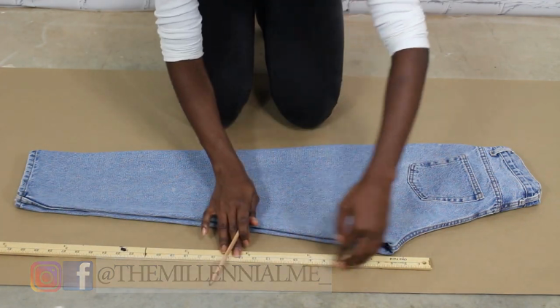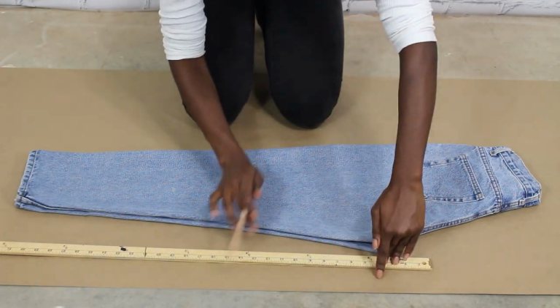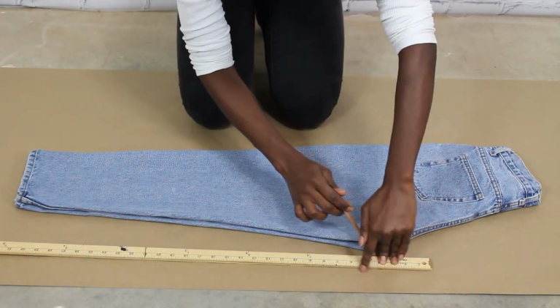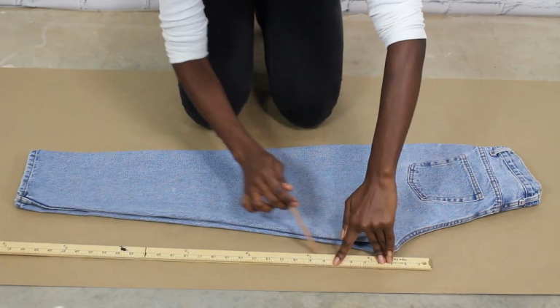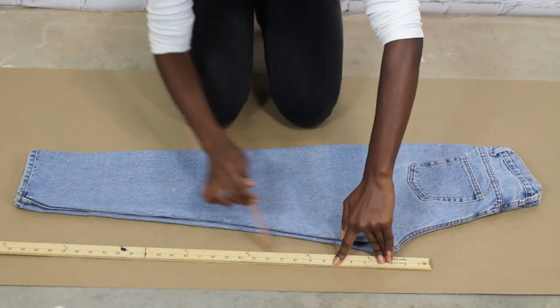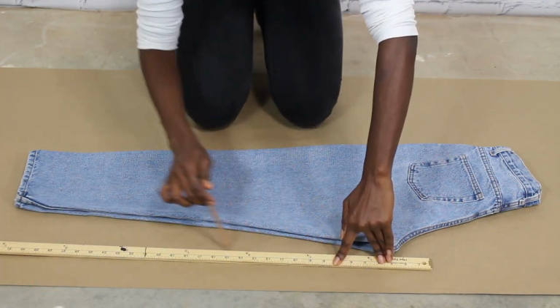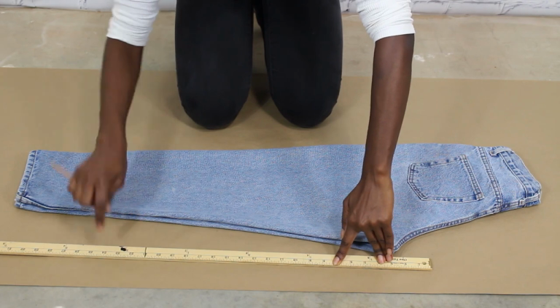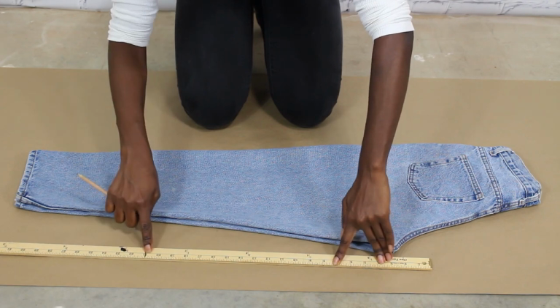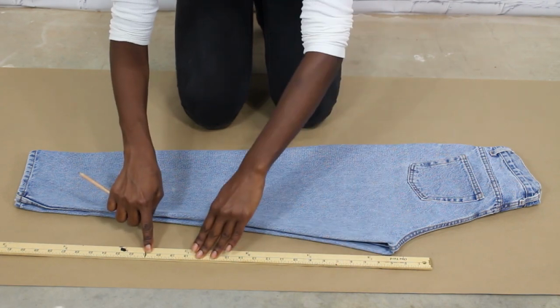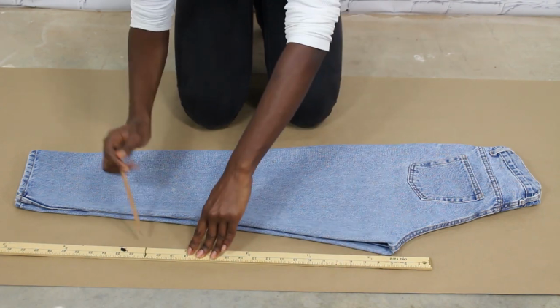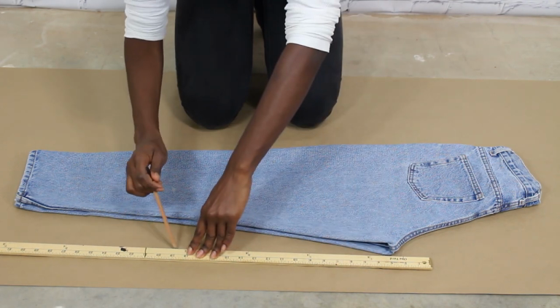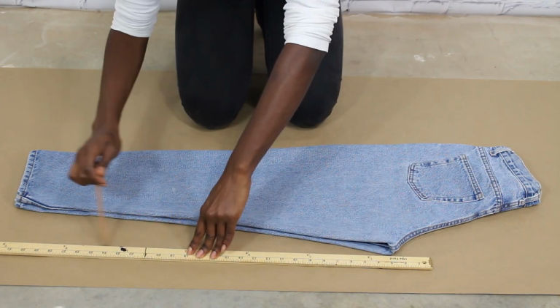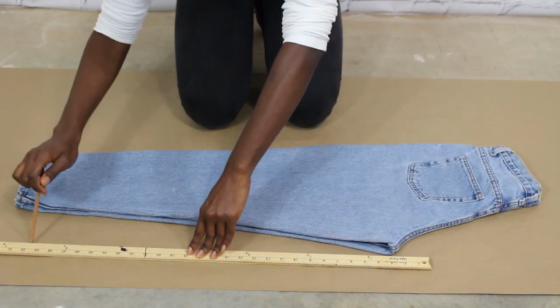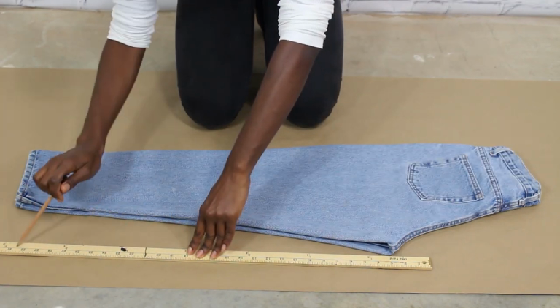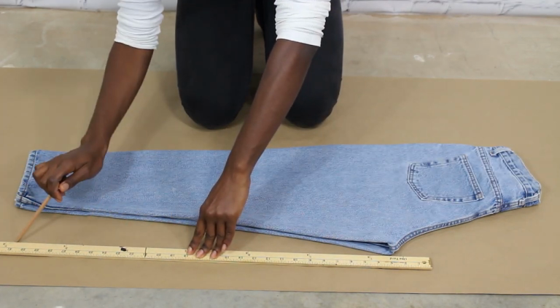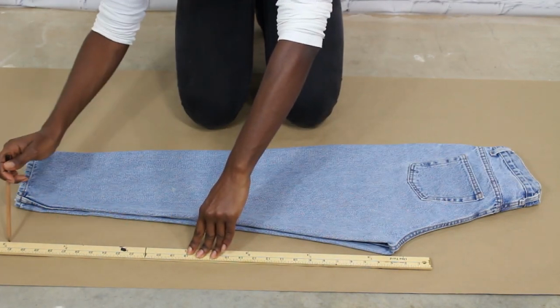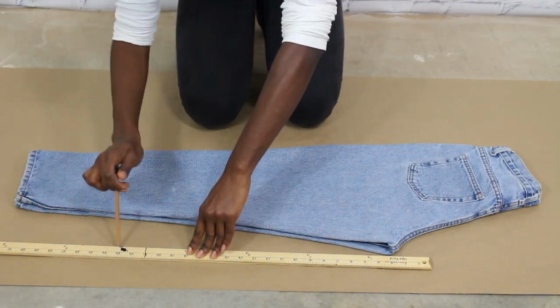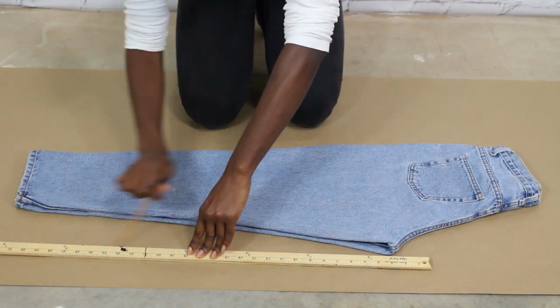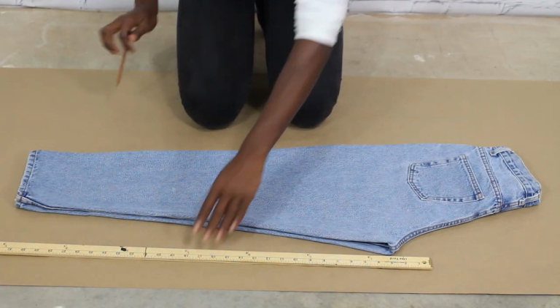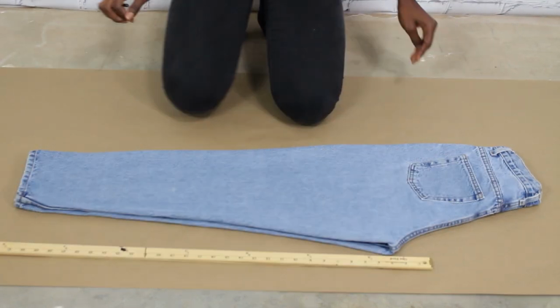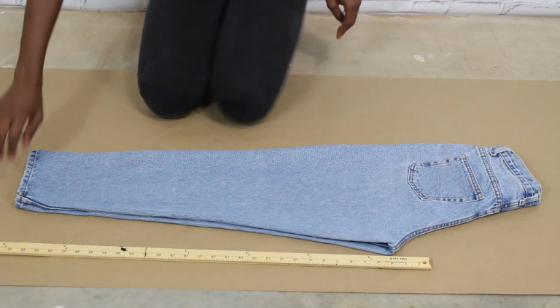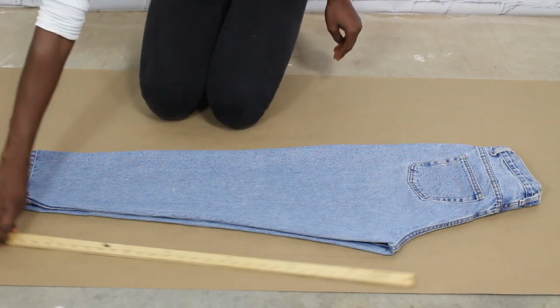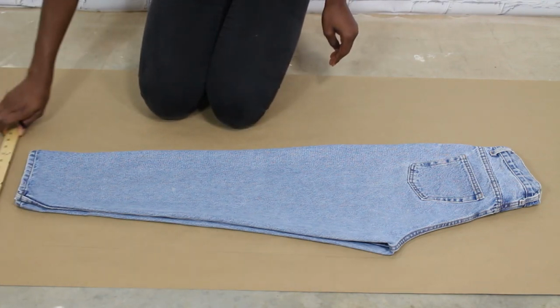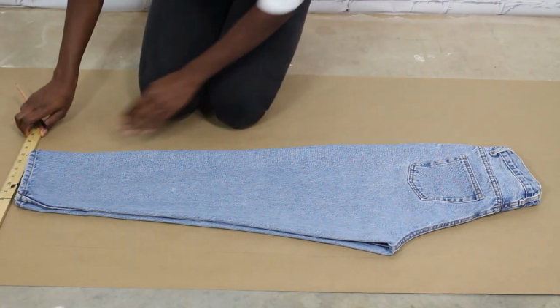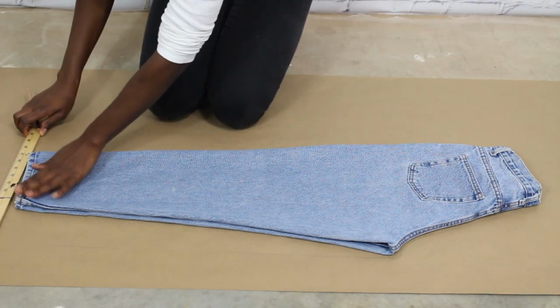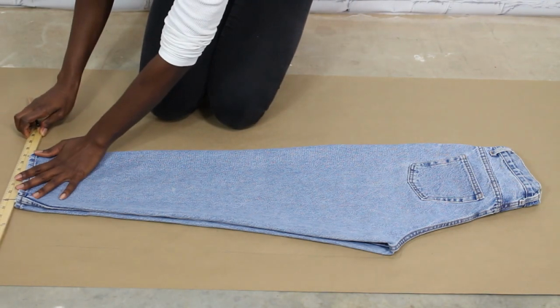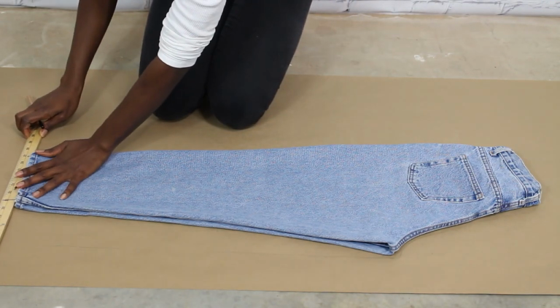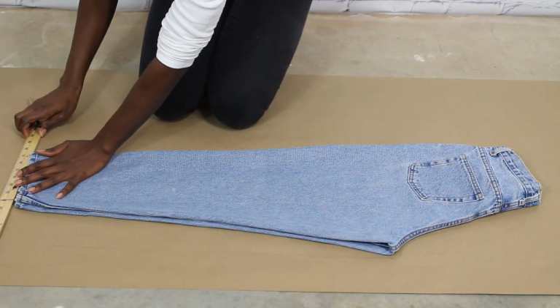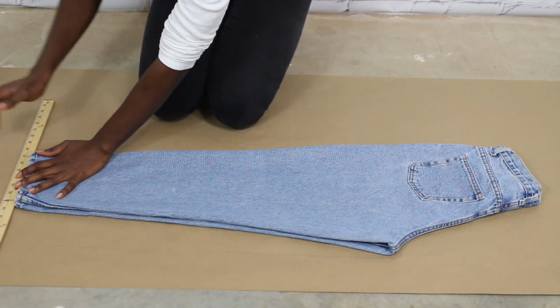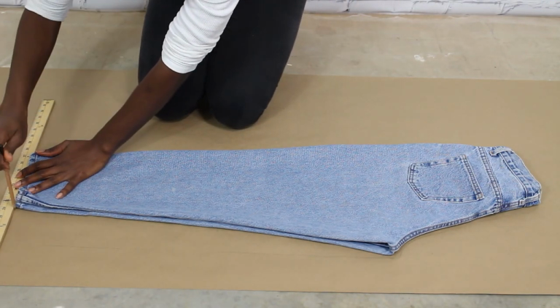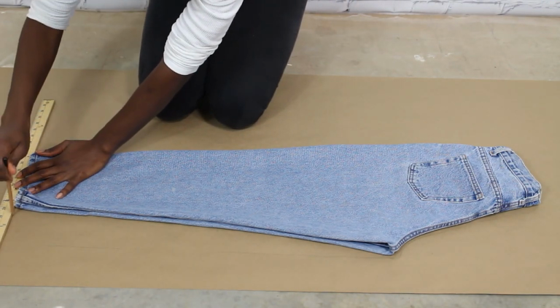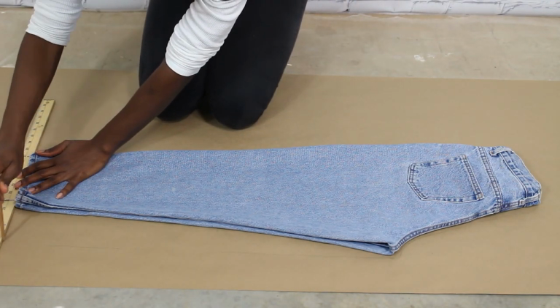I want them wide leg and not as narrow as they initially were, so I'm just framing it to make sure that it's wider.